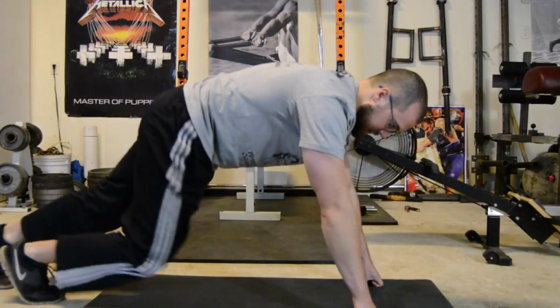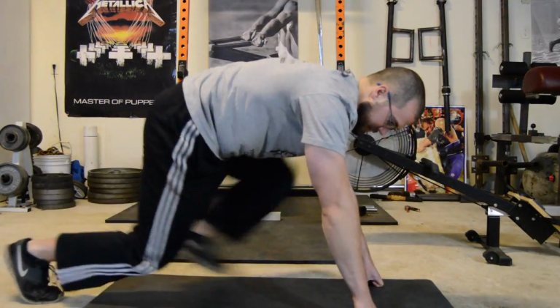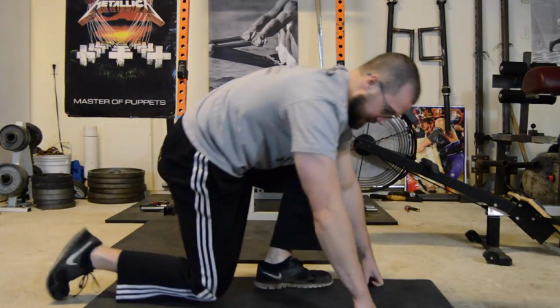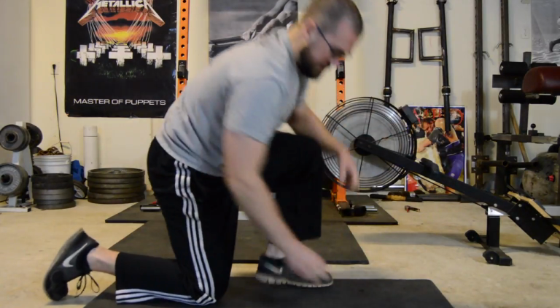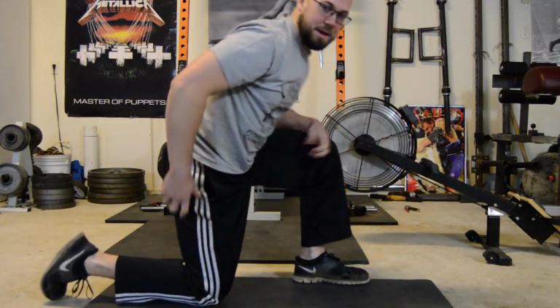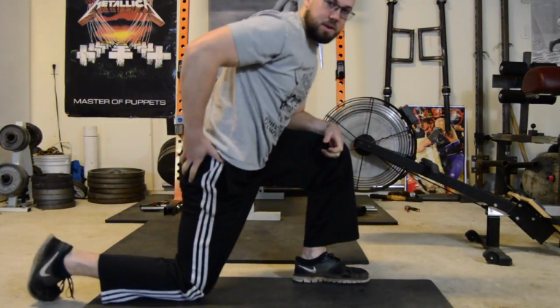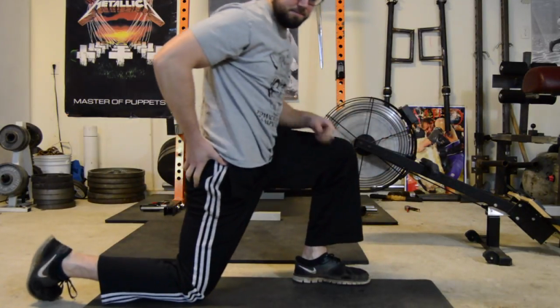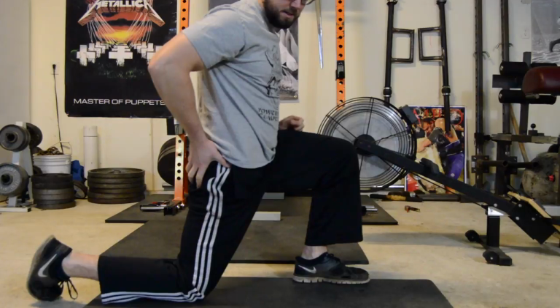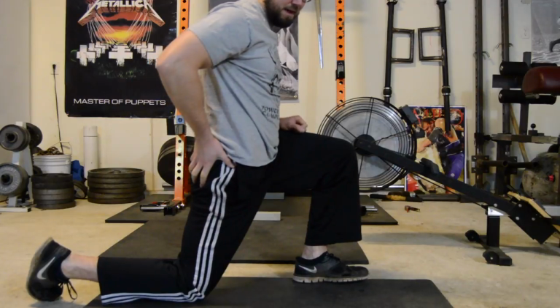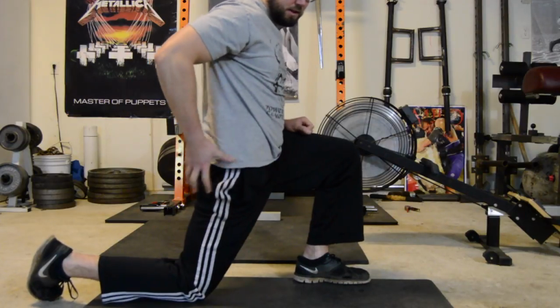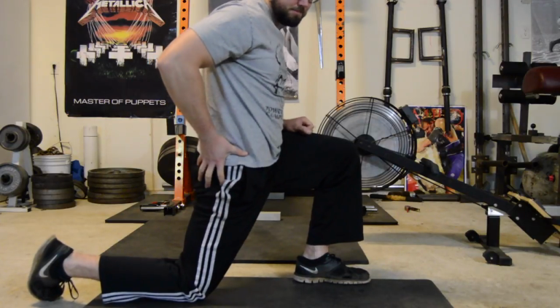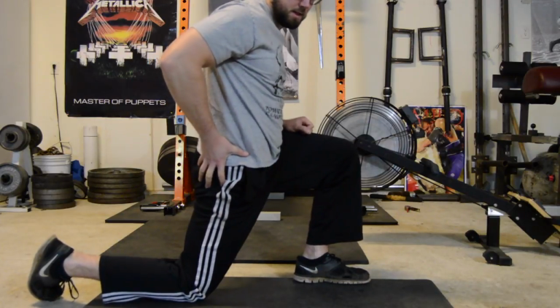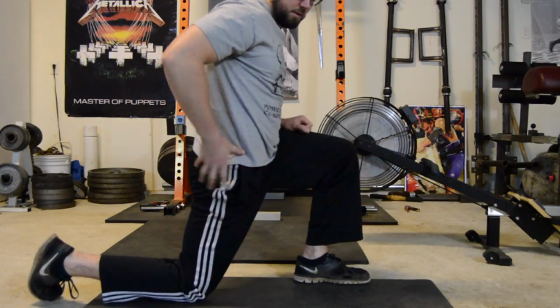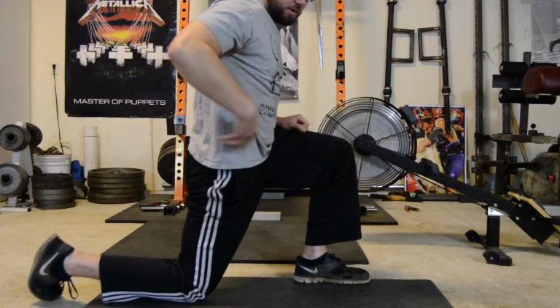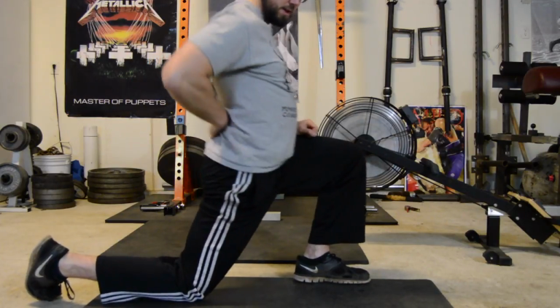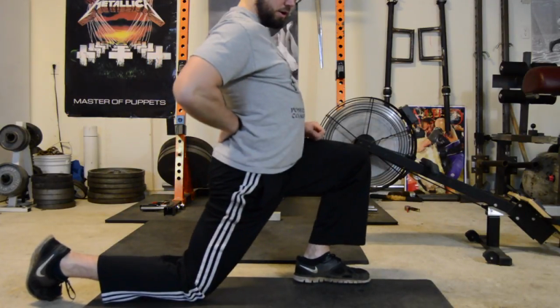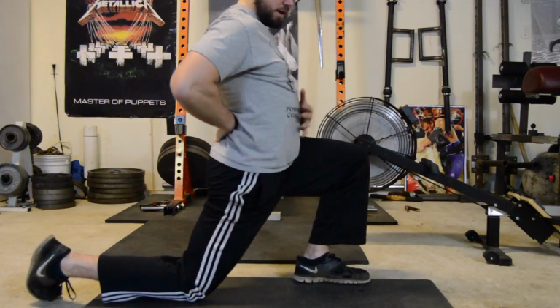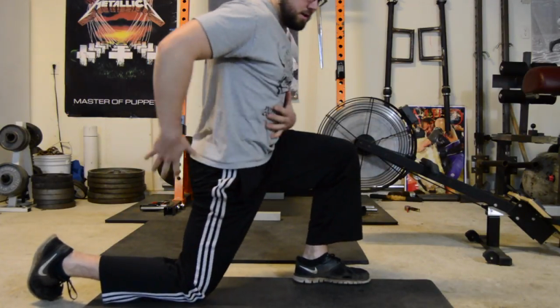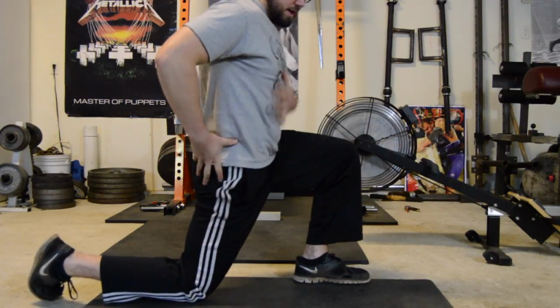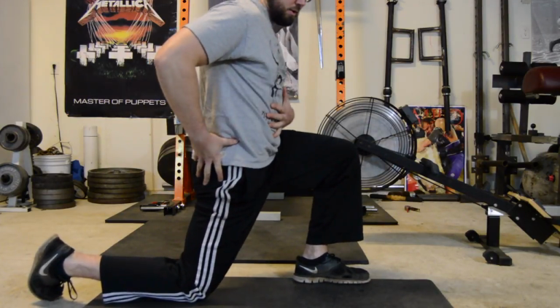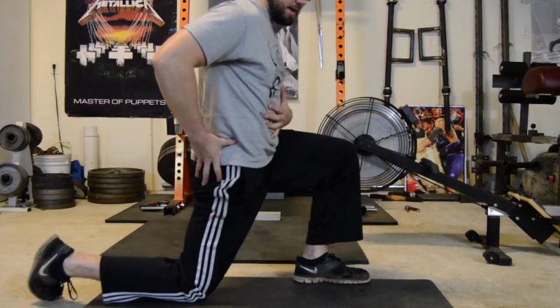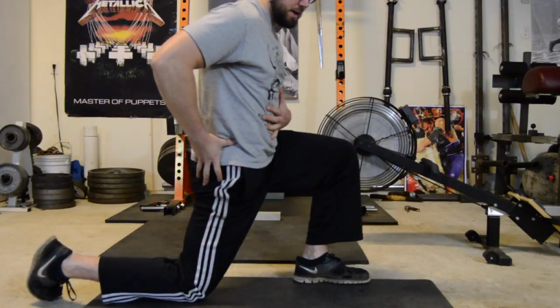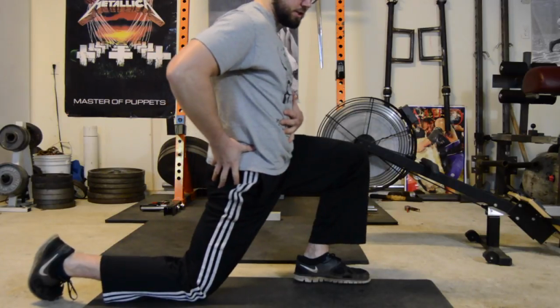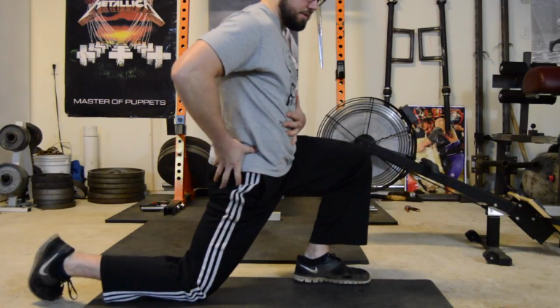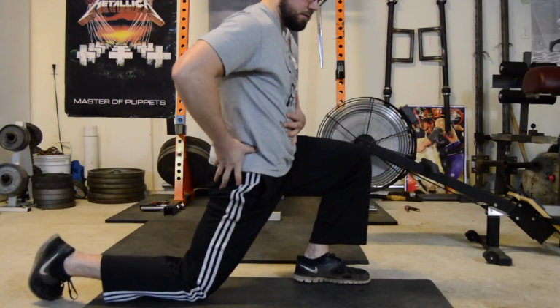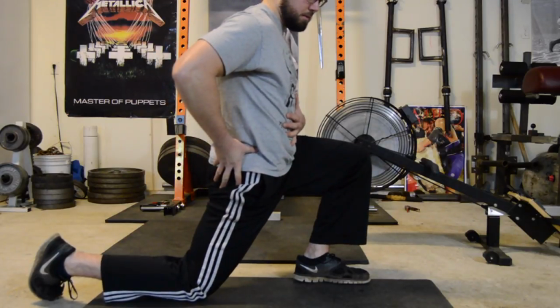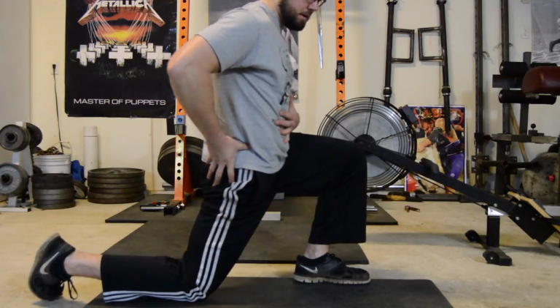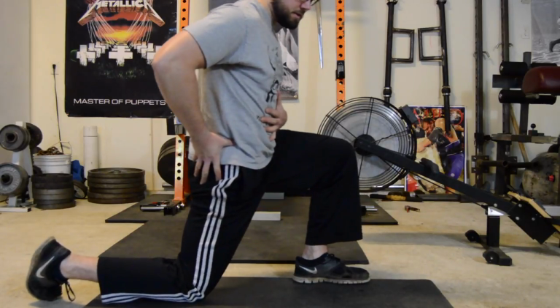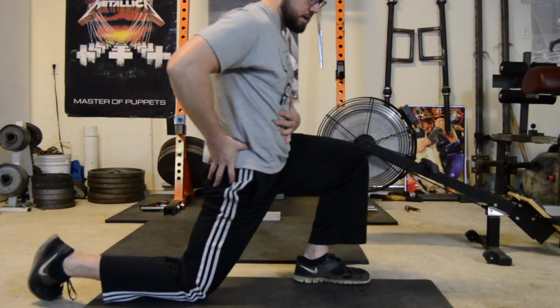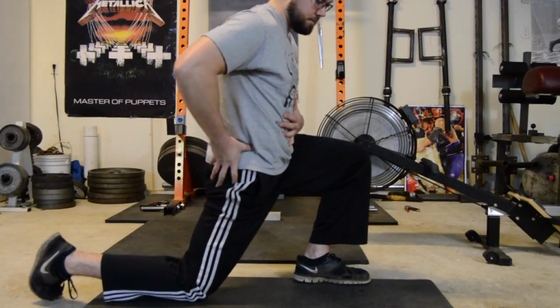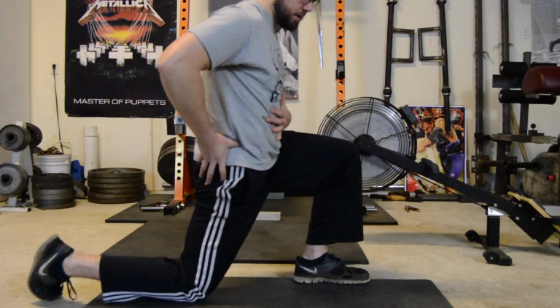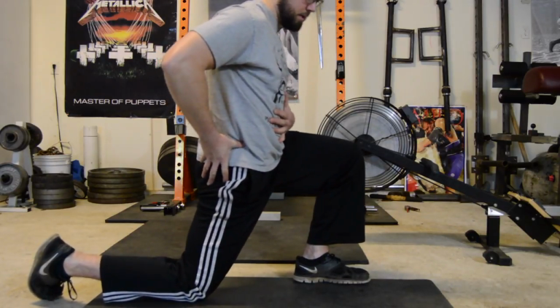For the hip flexors, the most basic stretch is the half kneeling lunge. What you really want to do is not arch out here, but keep the torso nice and braced and just drive the hip forward. Same thing — work through on both sides.